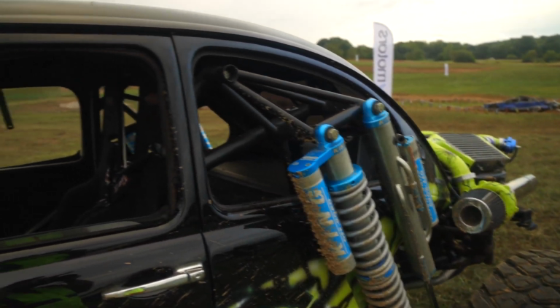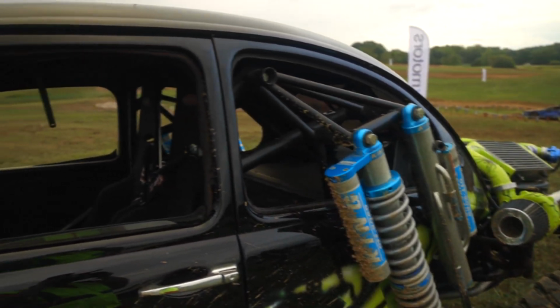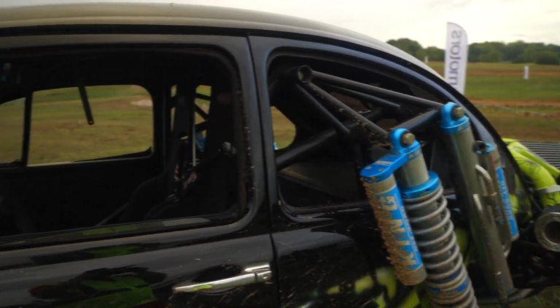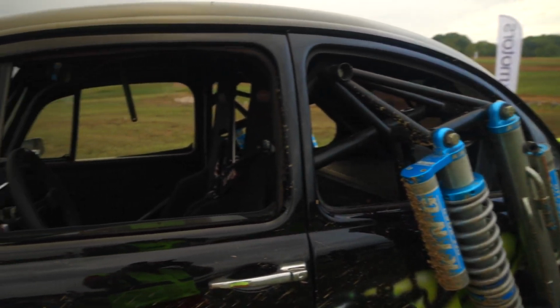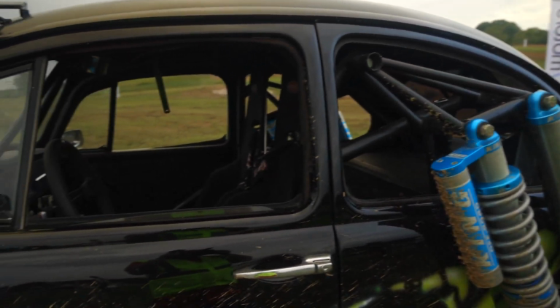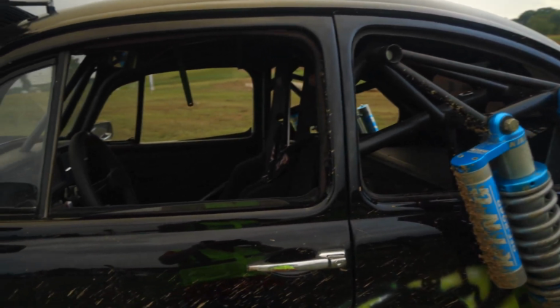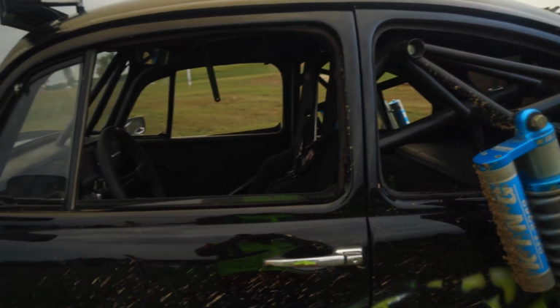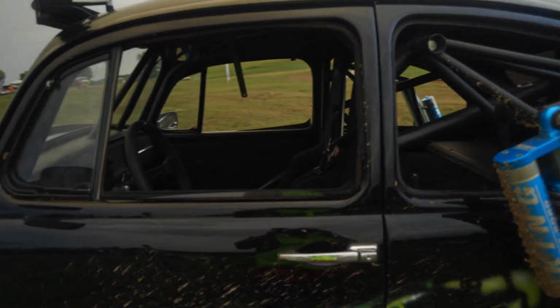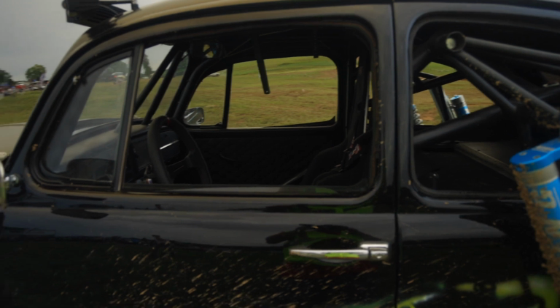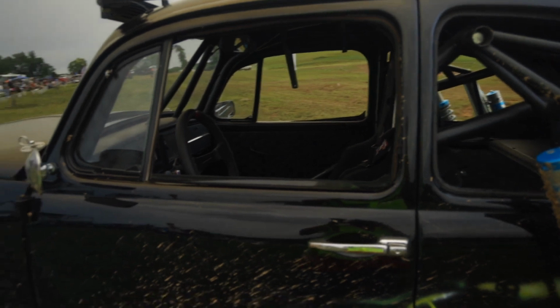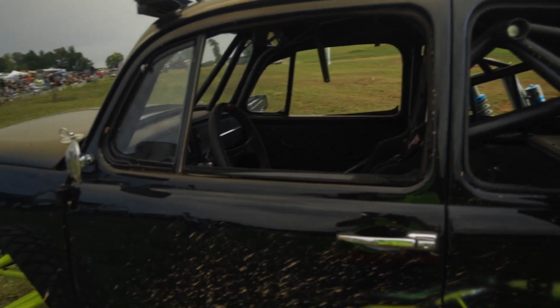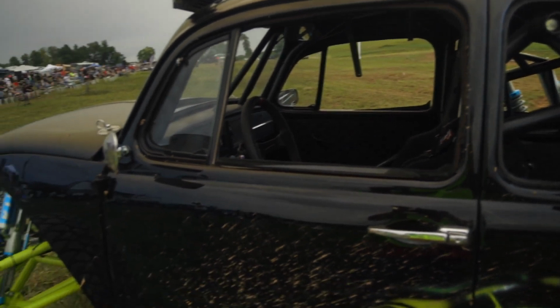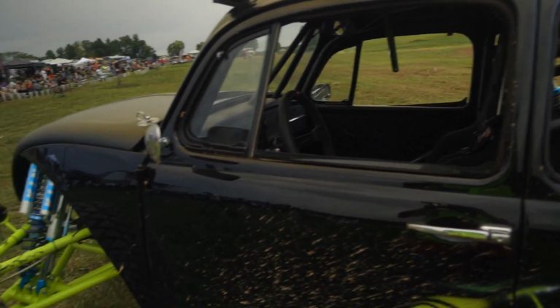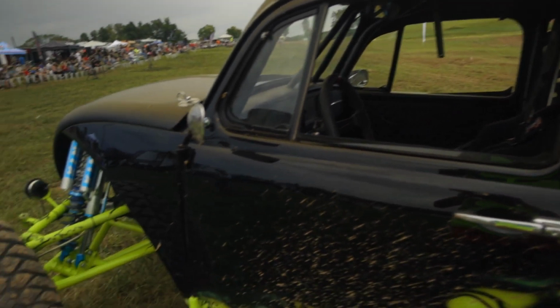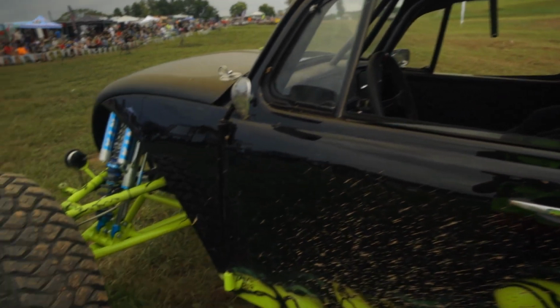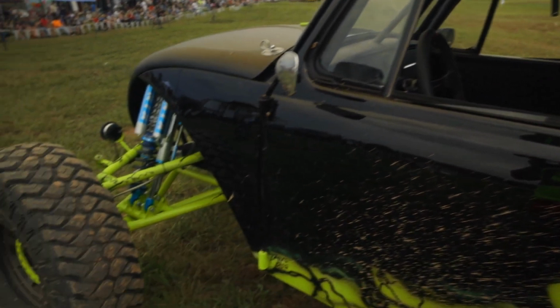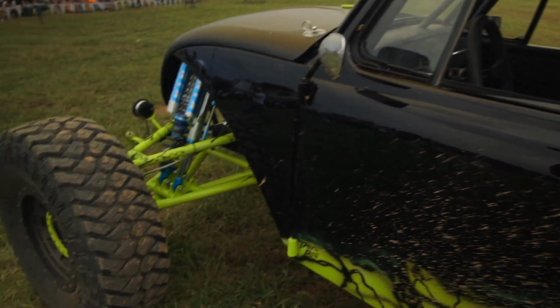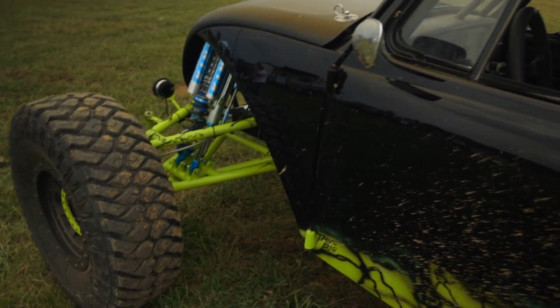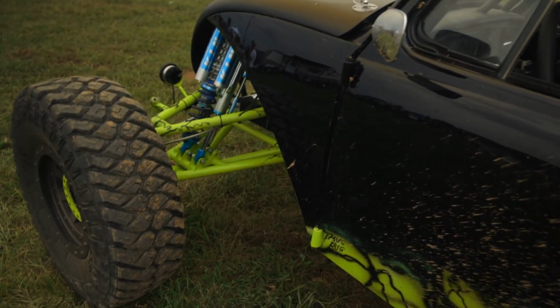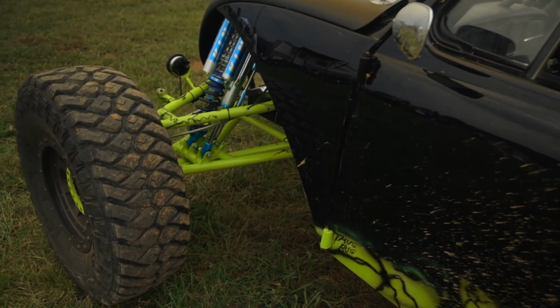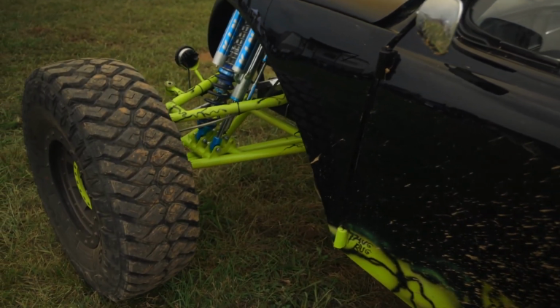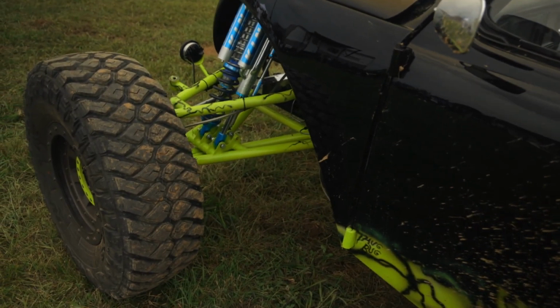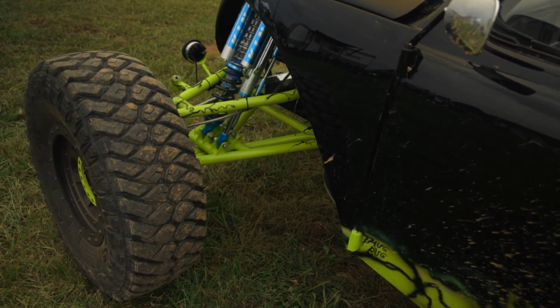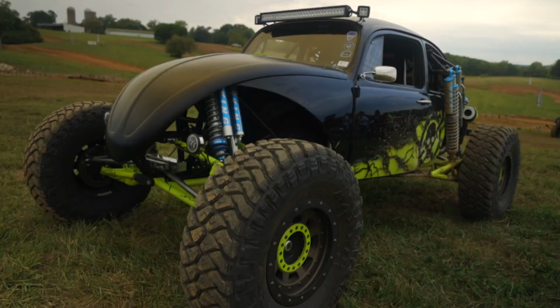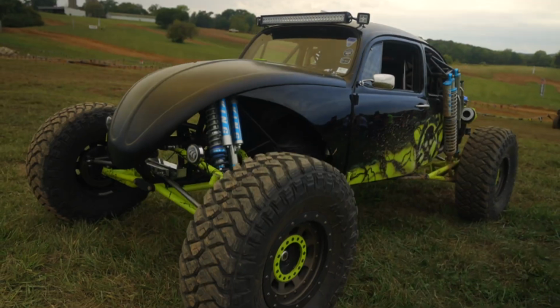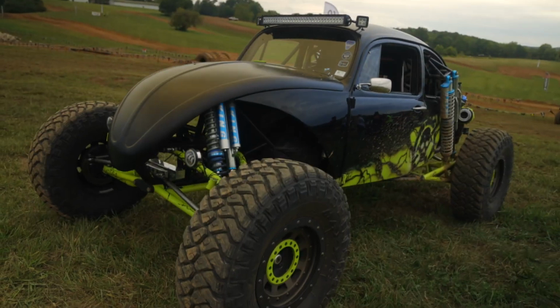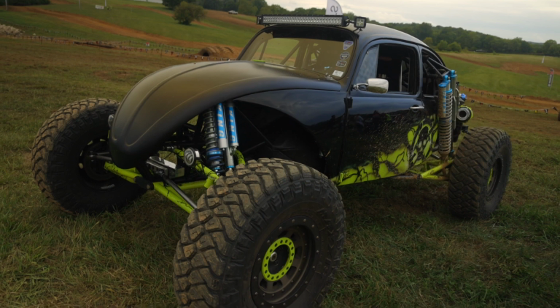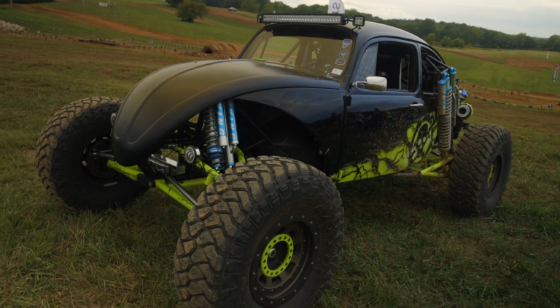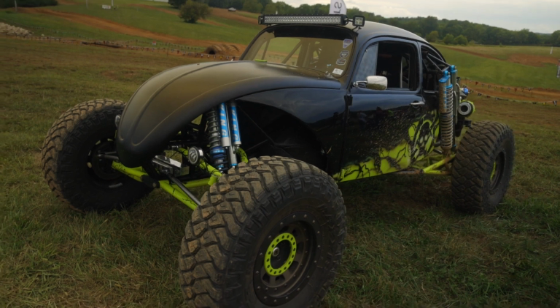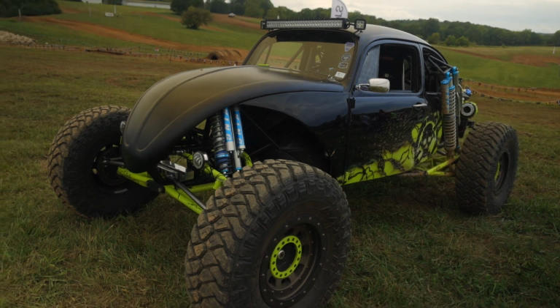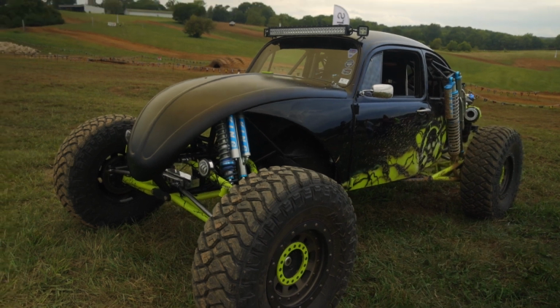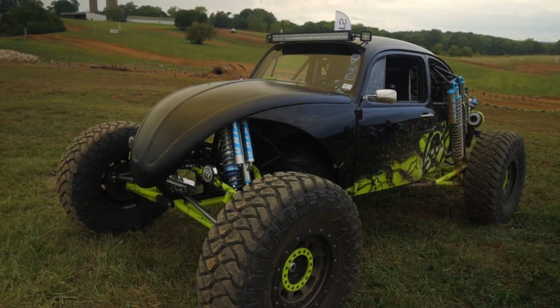Unfortunately he wasn't alive when I got to finish it. I got it done — full-tube chassis — did all that myself with help from my dad on the design. It was our first off-road build.